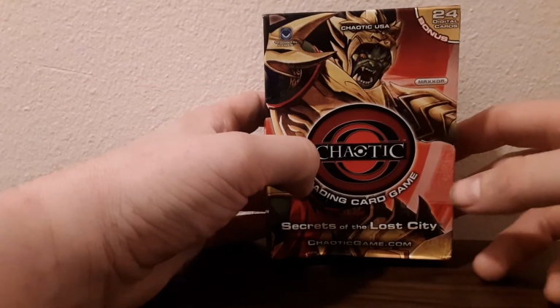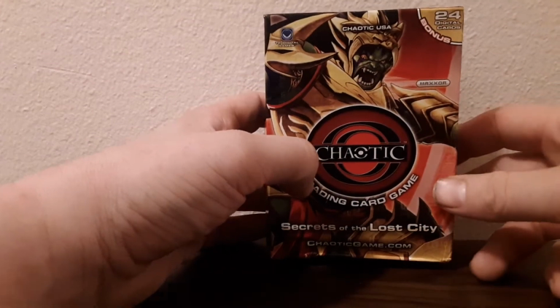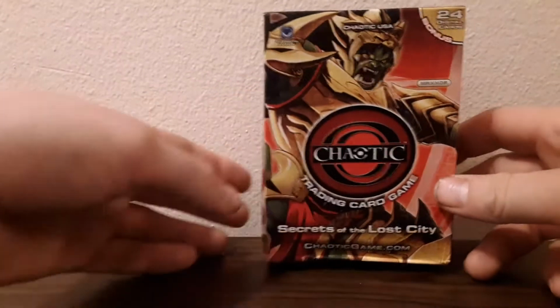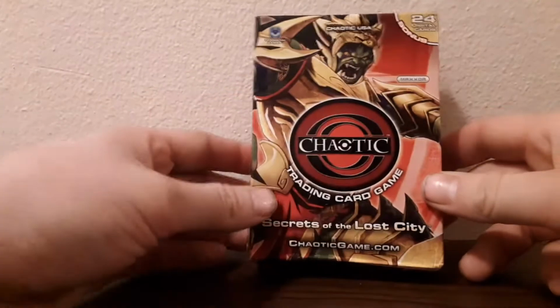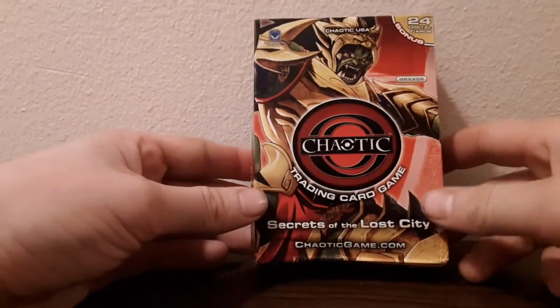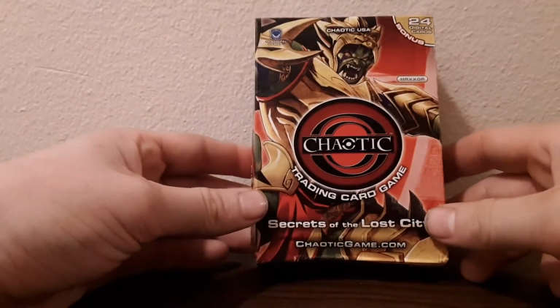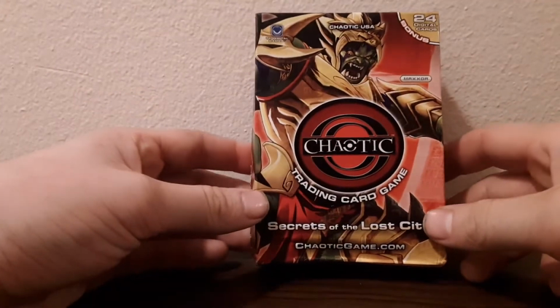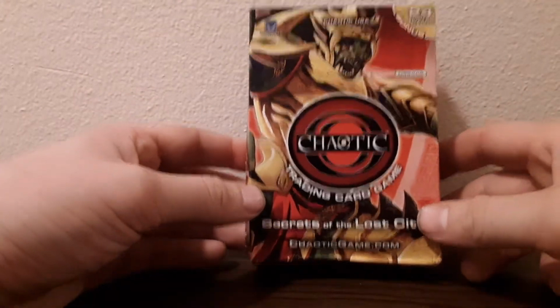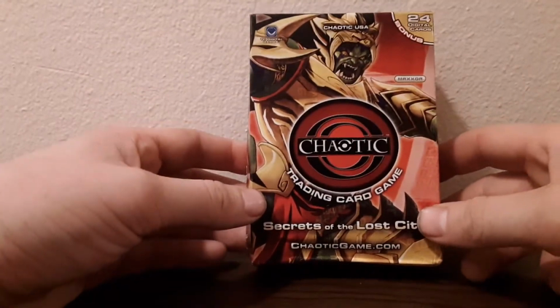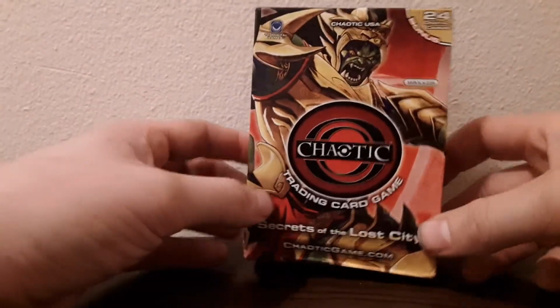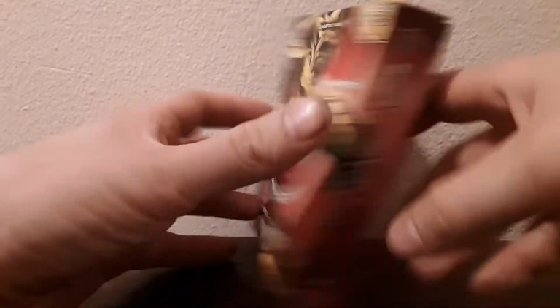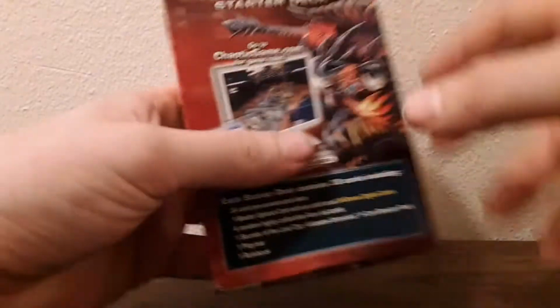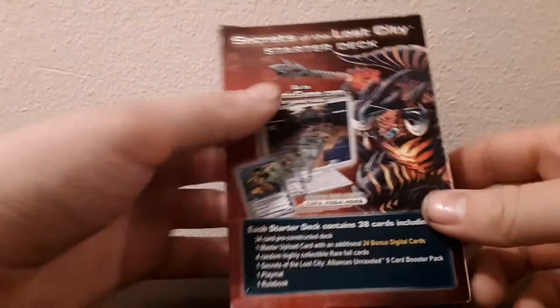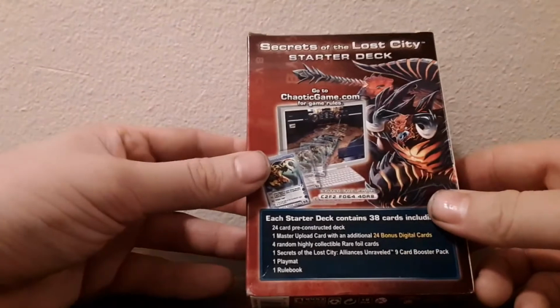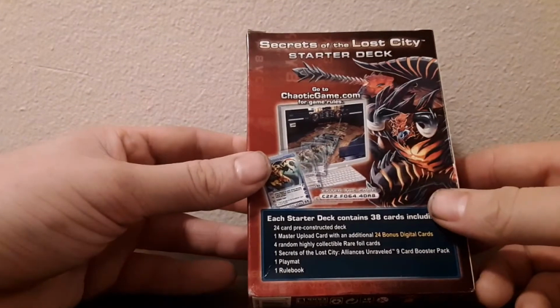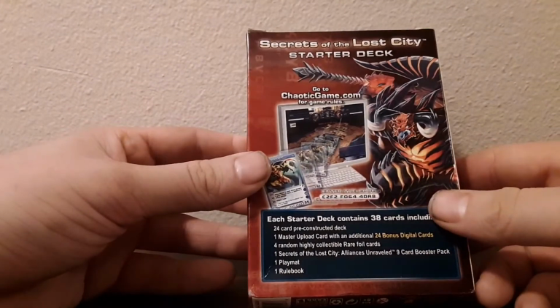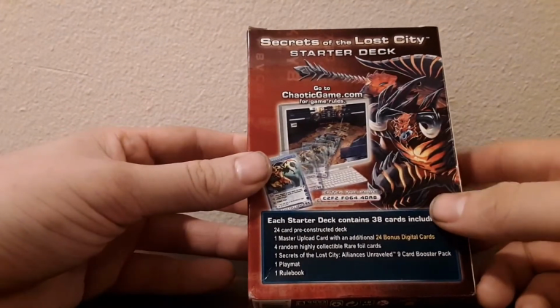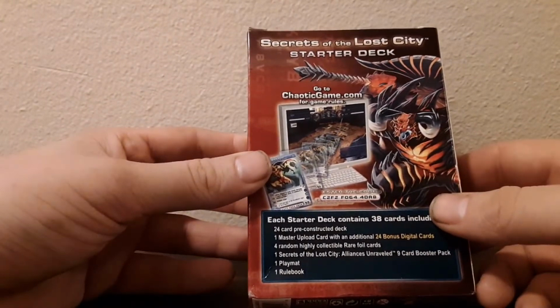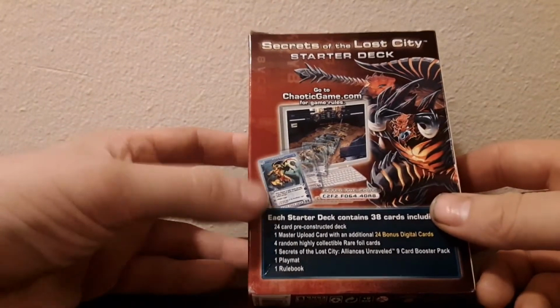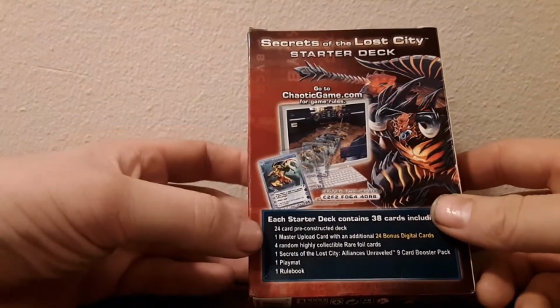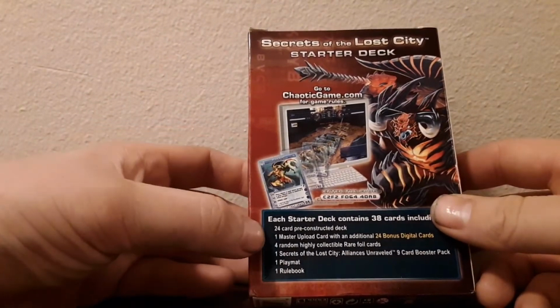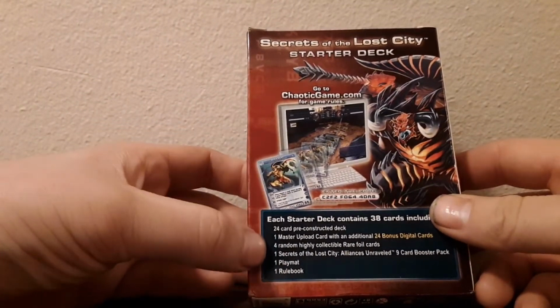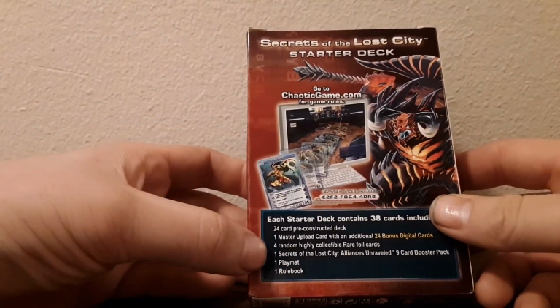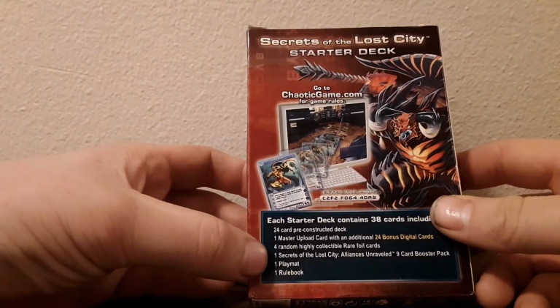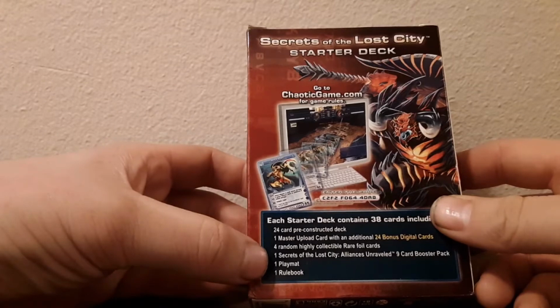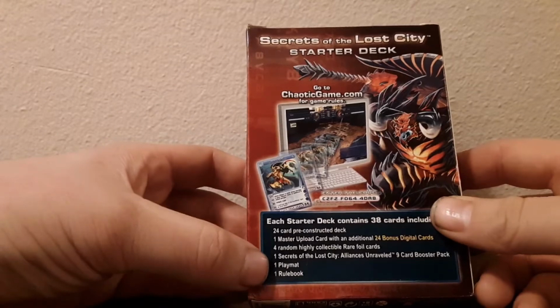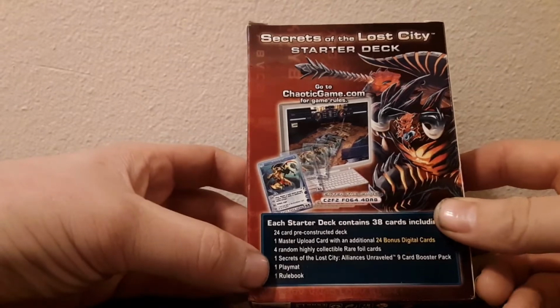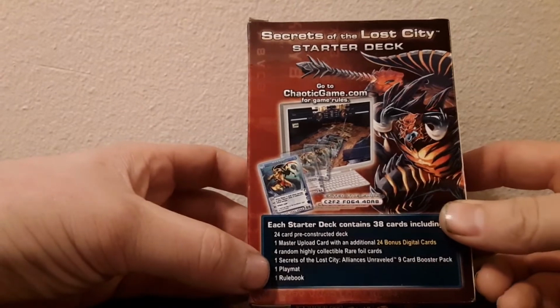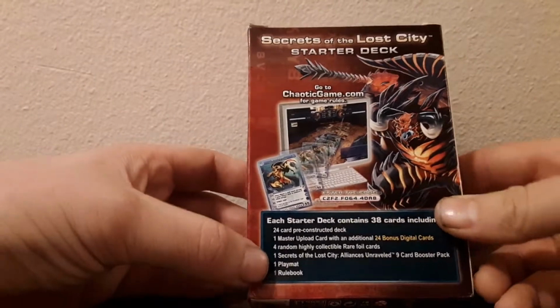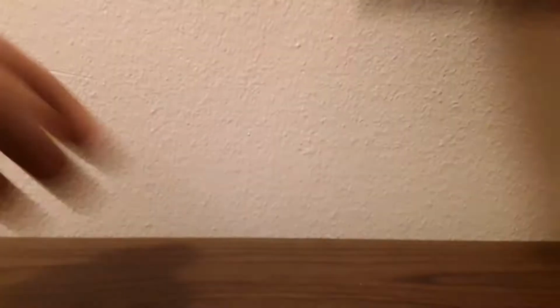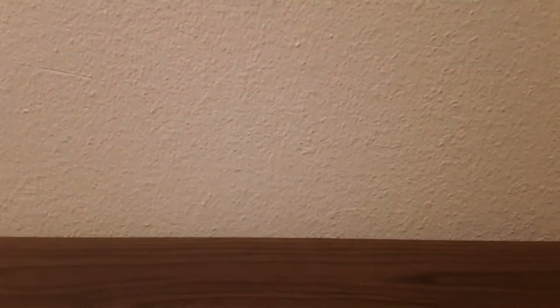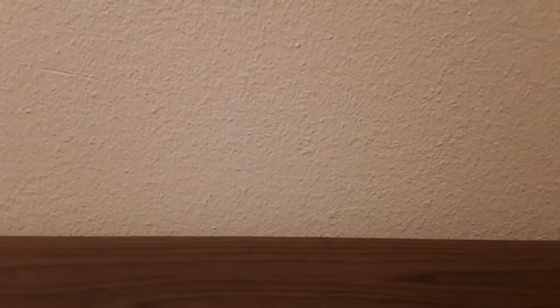Hey guys, Timmy unboxing a K-R-E-C Secrets of Lost City starter. It comes with a 24 card pre-constructed deck, a Master upload, 4 random foil rares, a pack, playmat, and a rulebook.